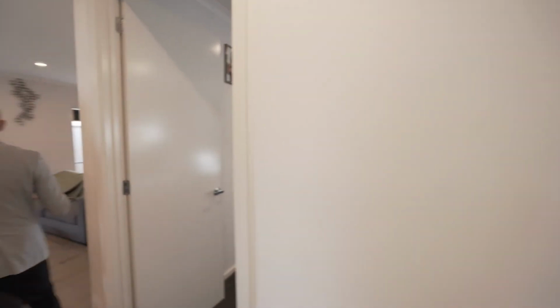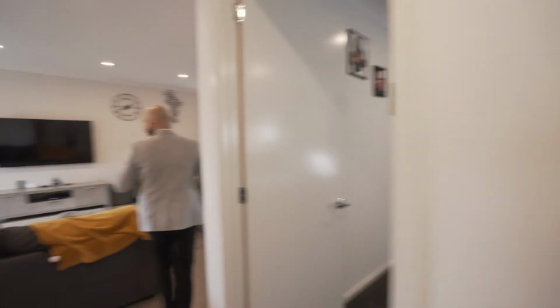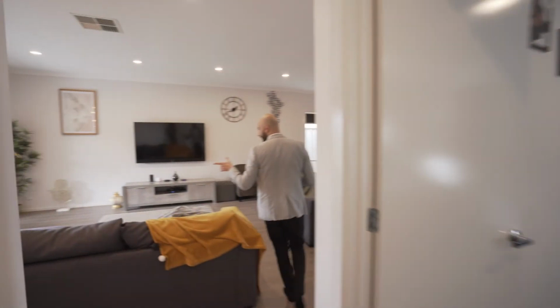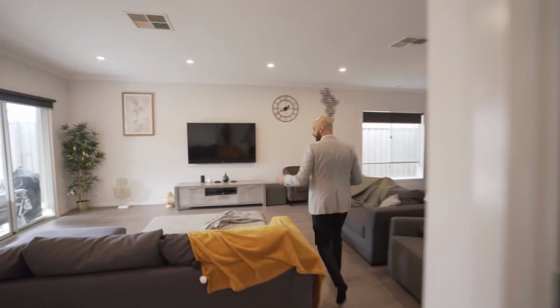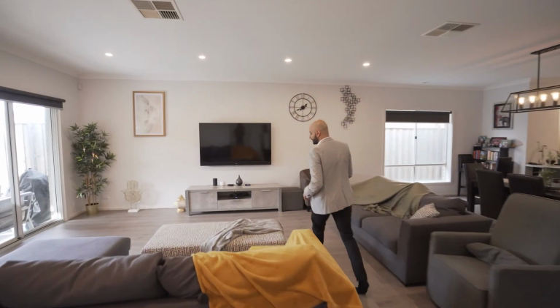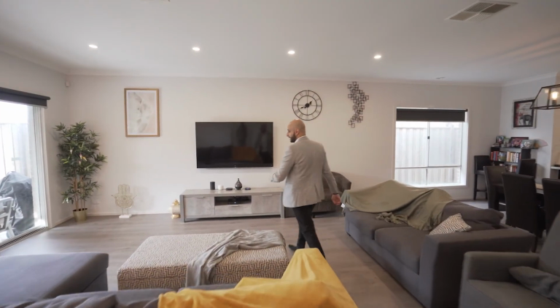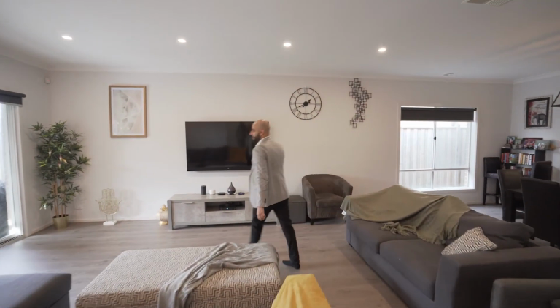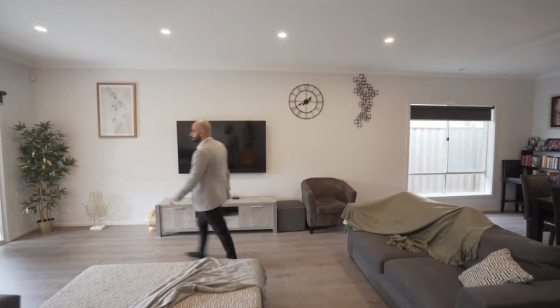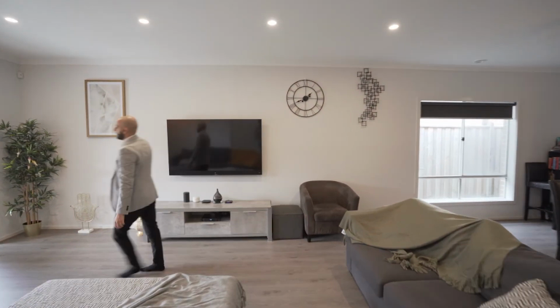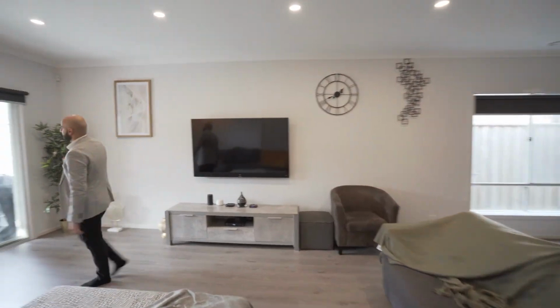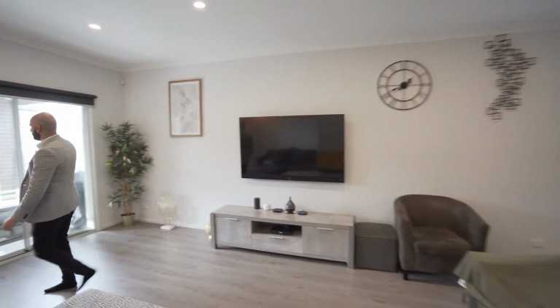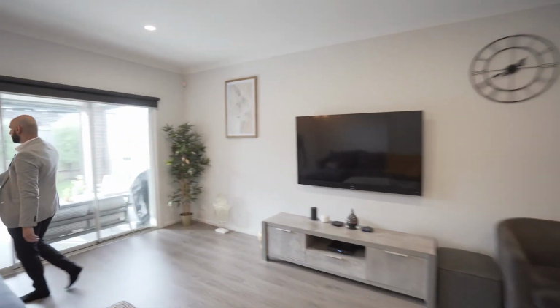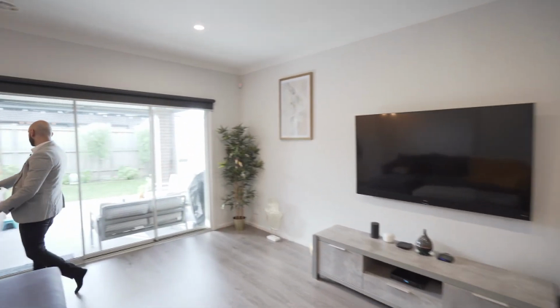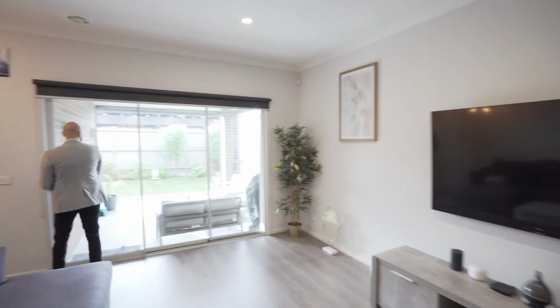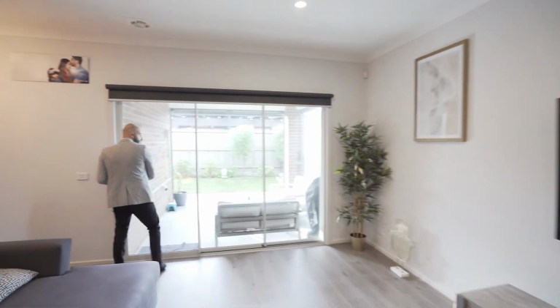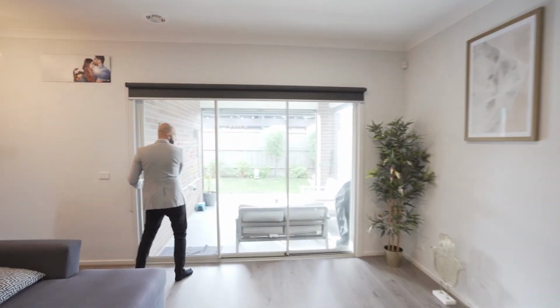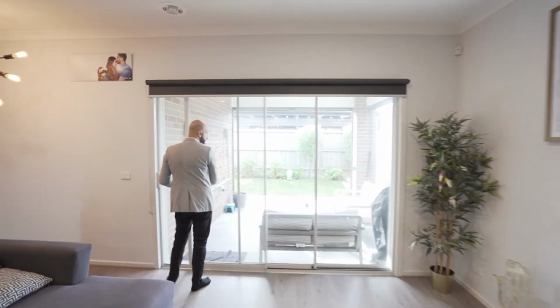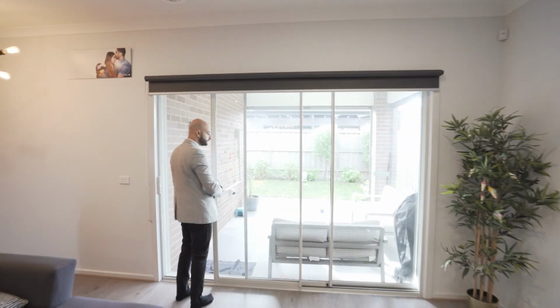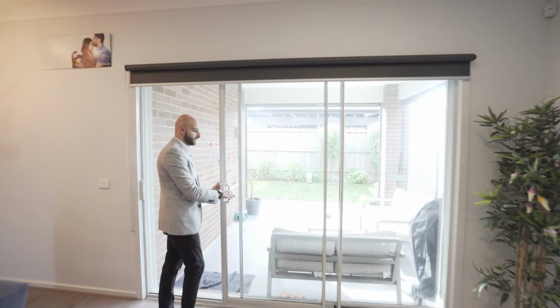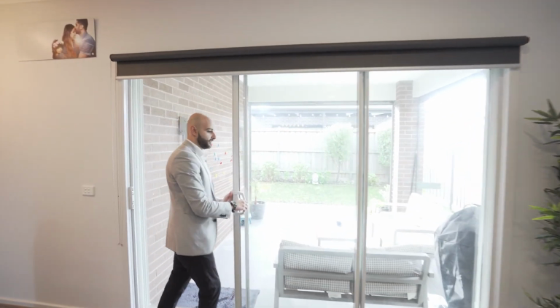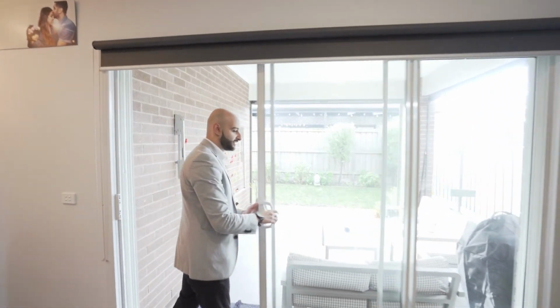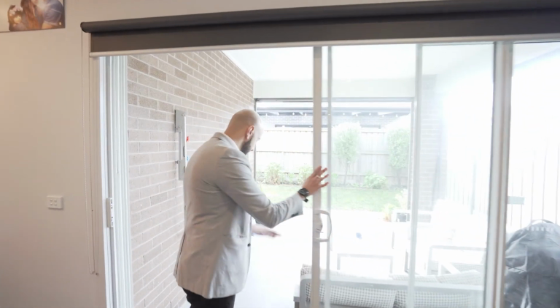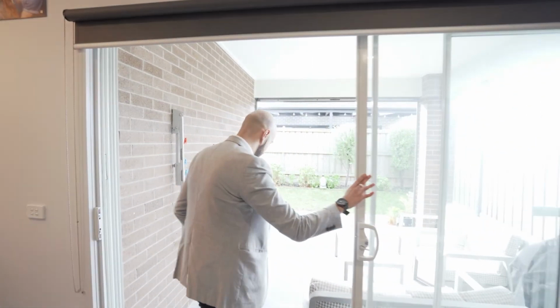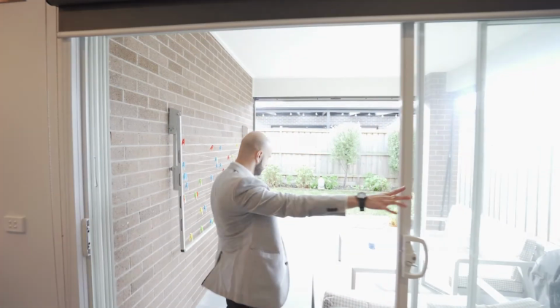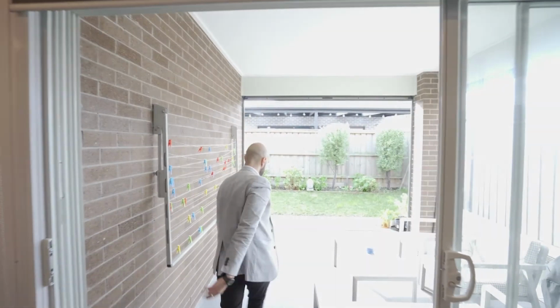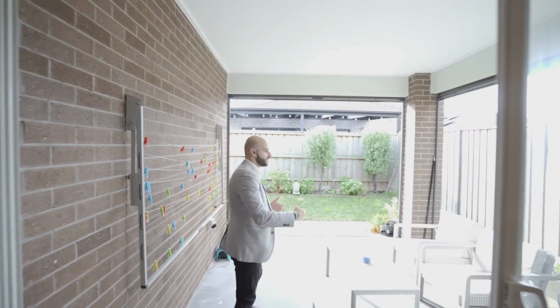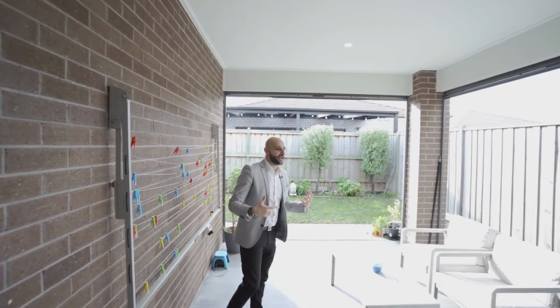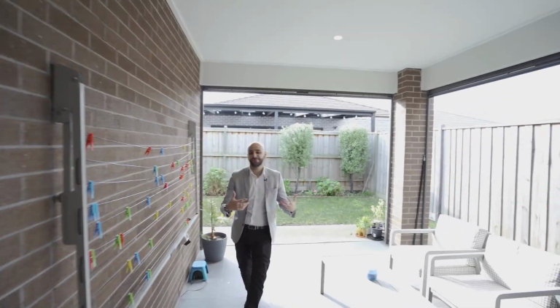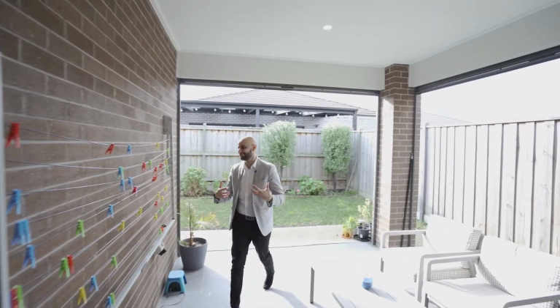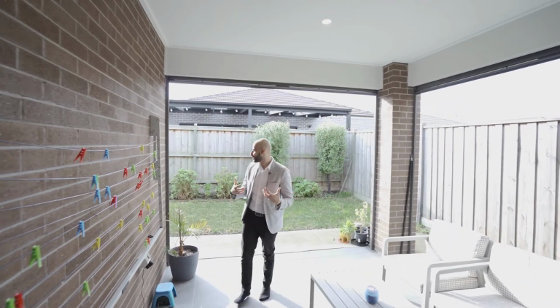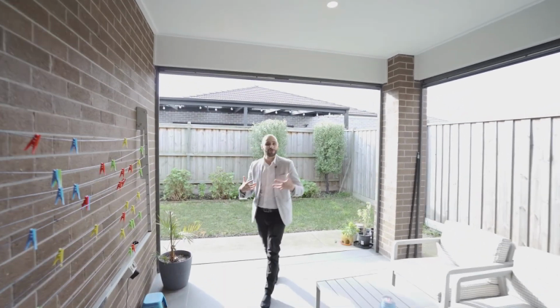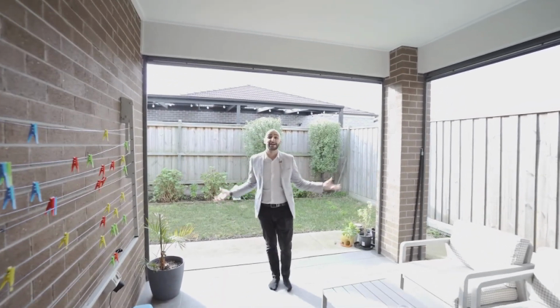Over here, we have got the outdoor area. You've got a paved alfresco. And again, the door slides all the way through, kind of allowing for that extra factor of entertainment.